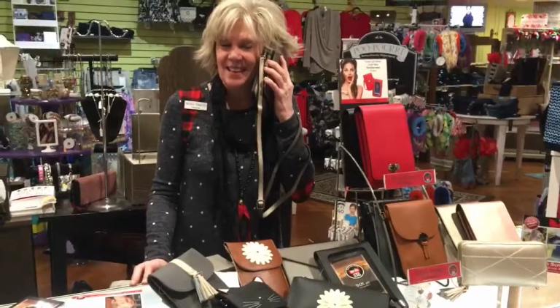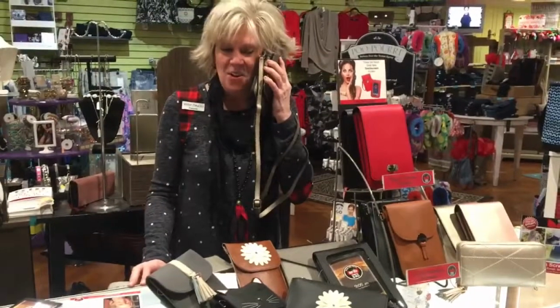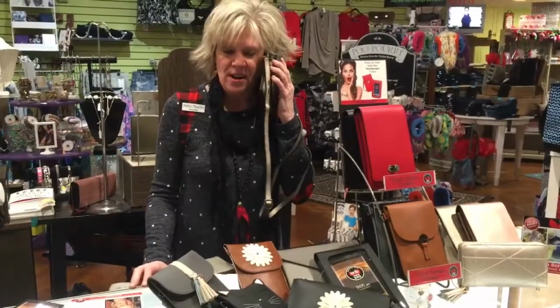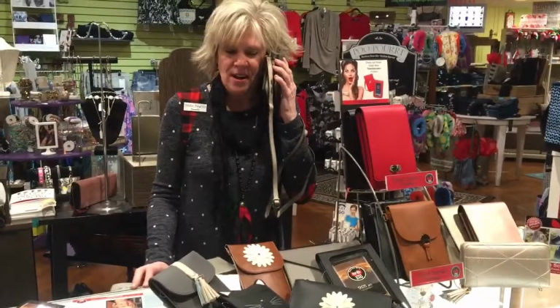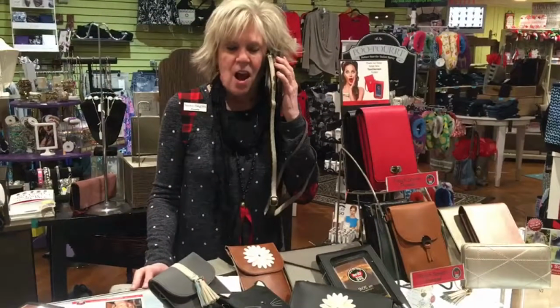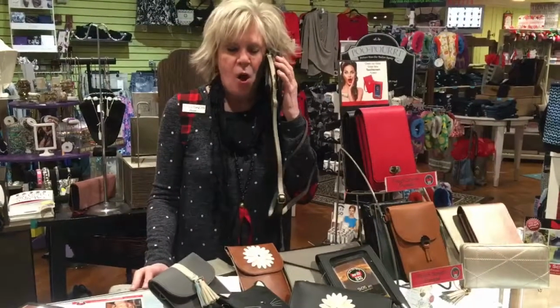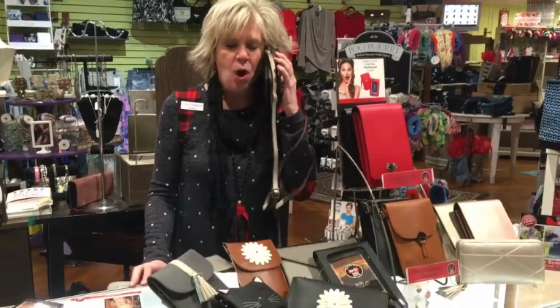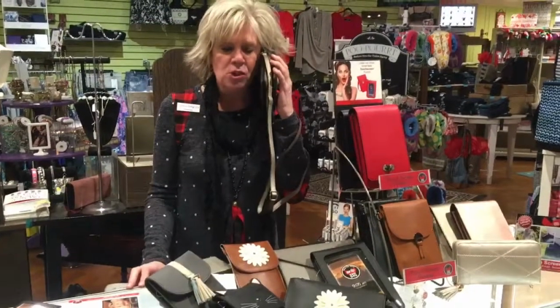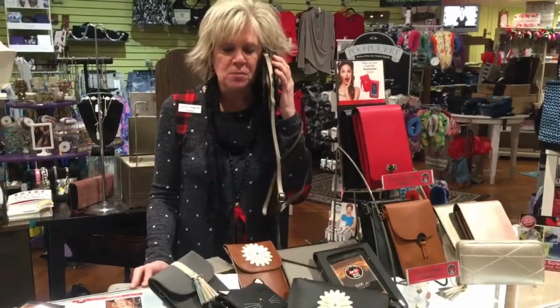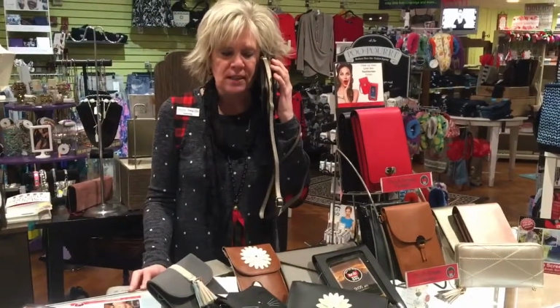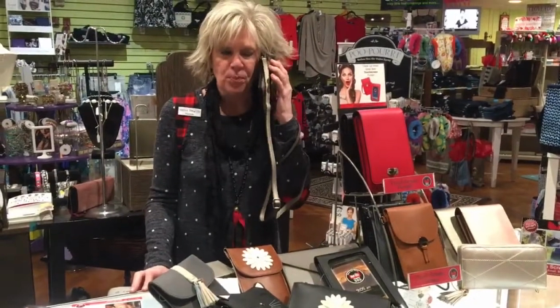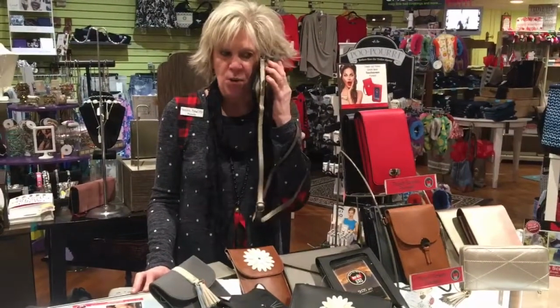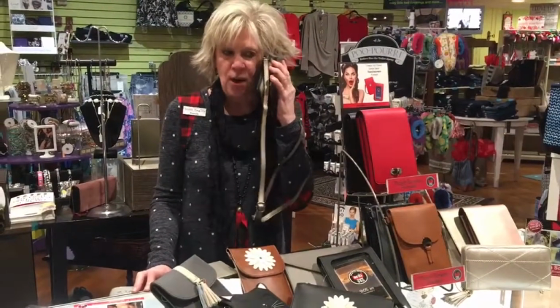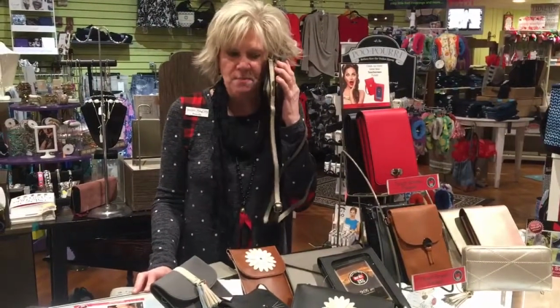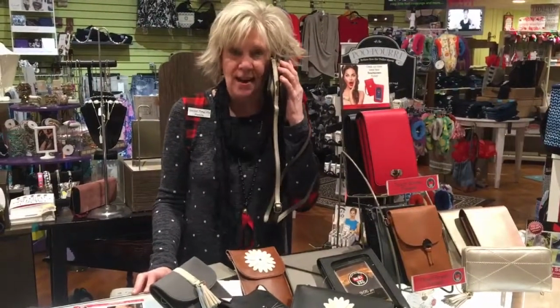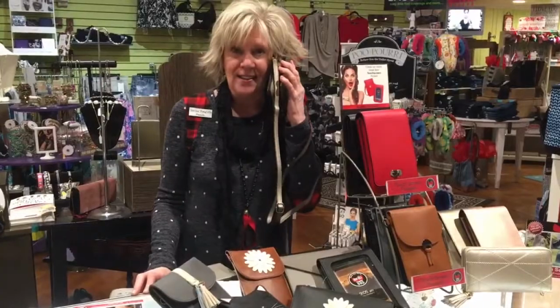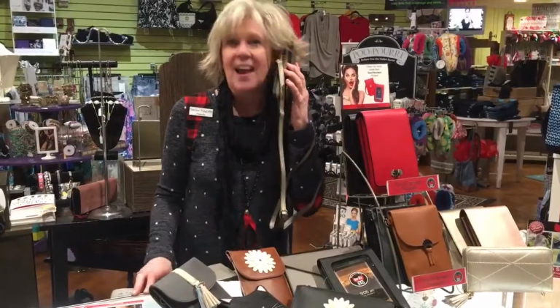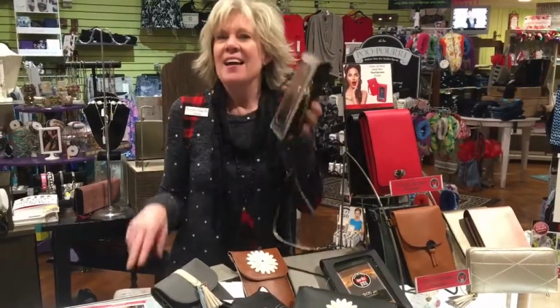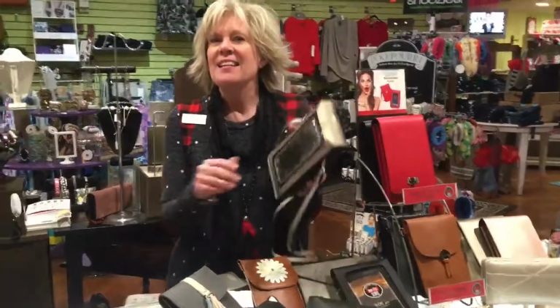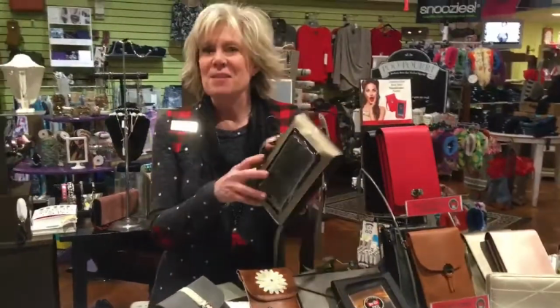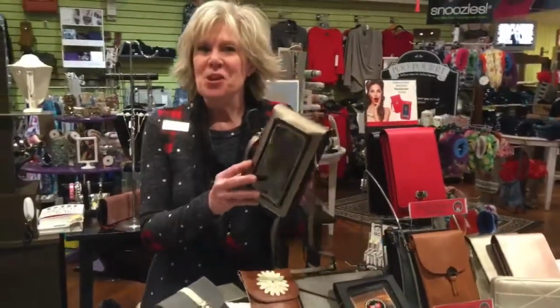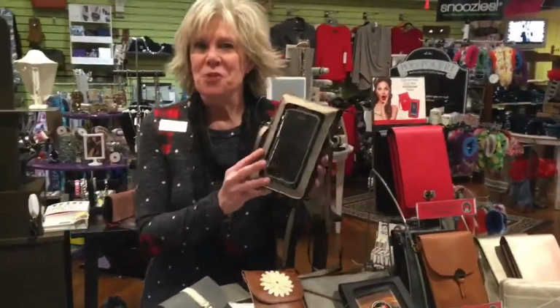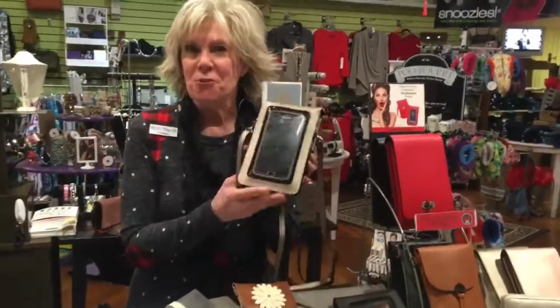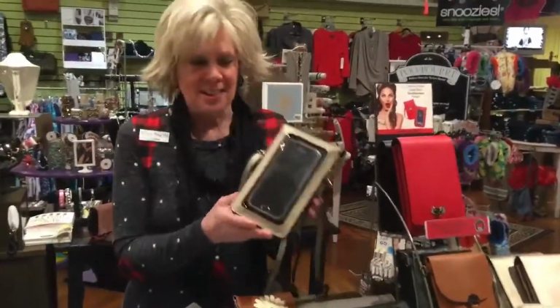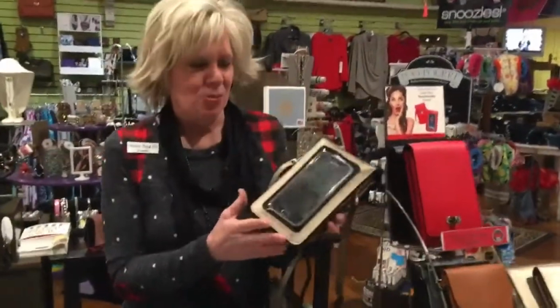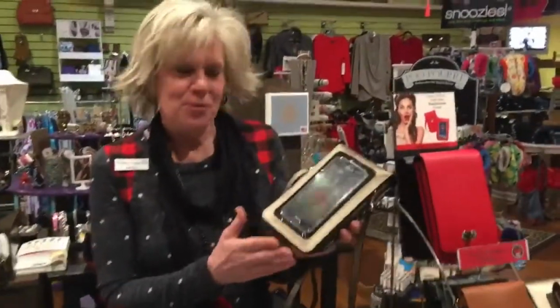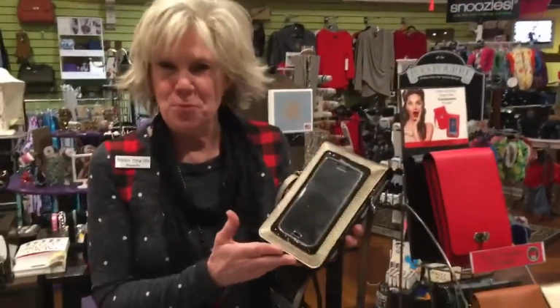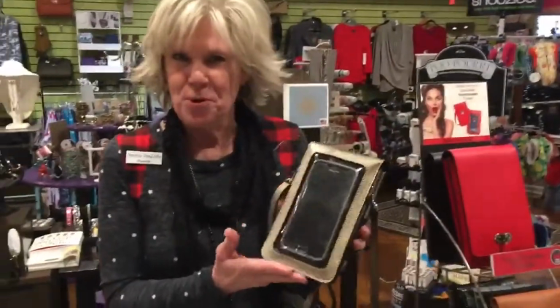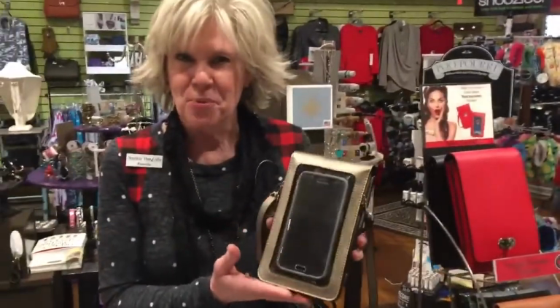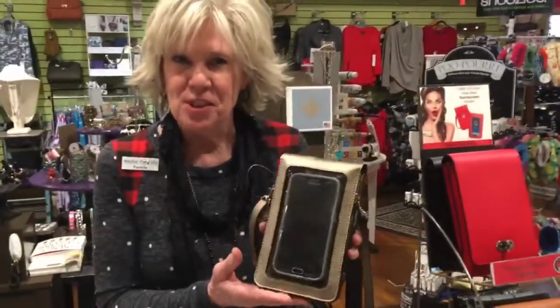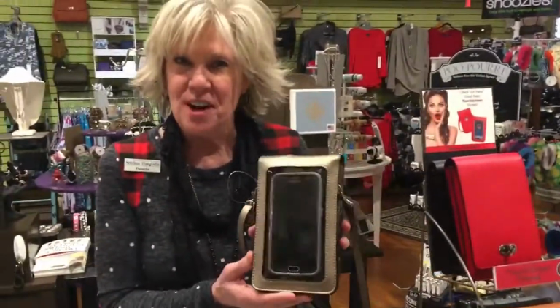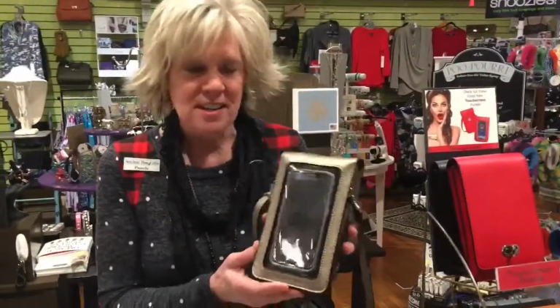Hello? Hold just a minute, I'll call you right back. Hey ladies, let me show you the great little phone purse that we just got in.